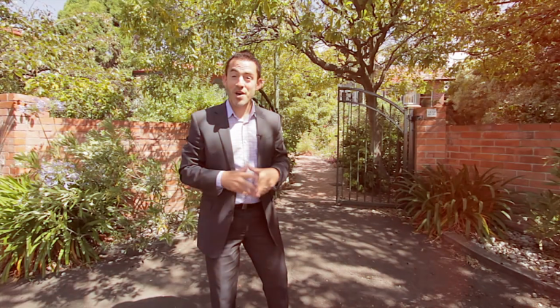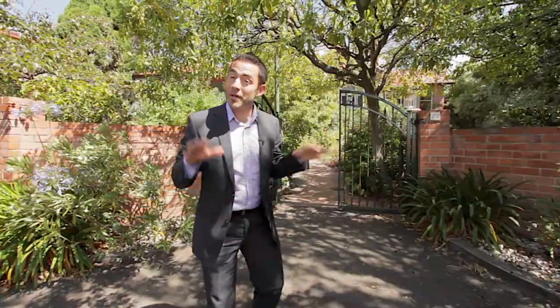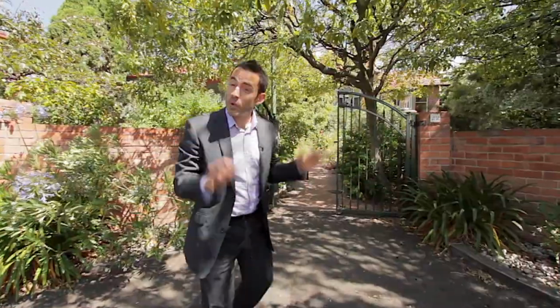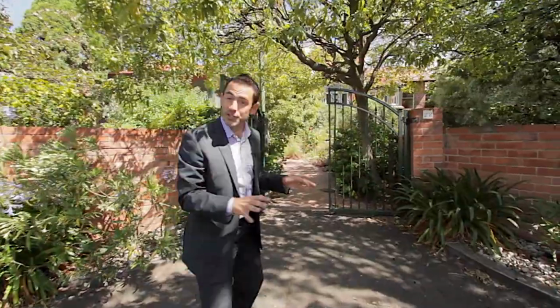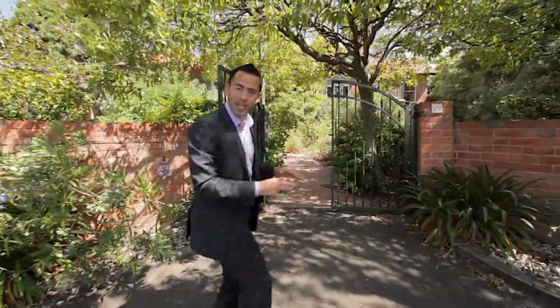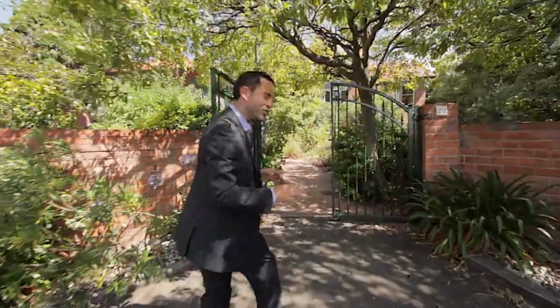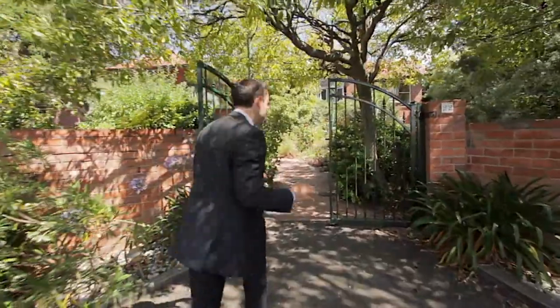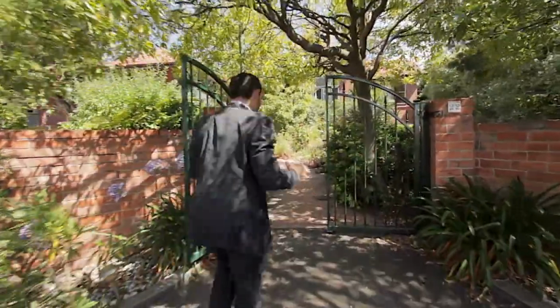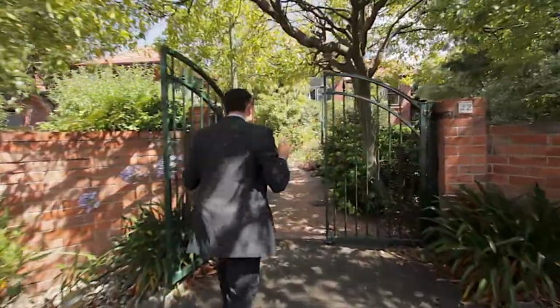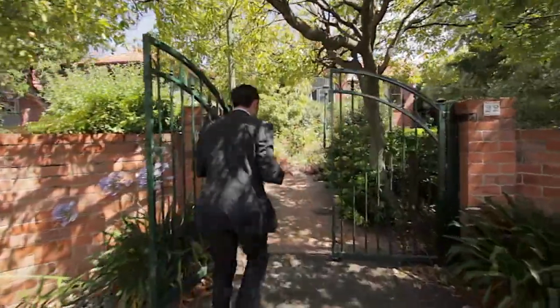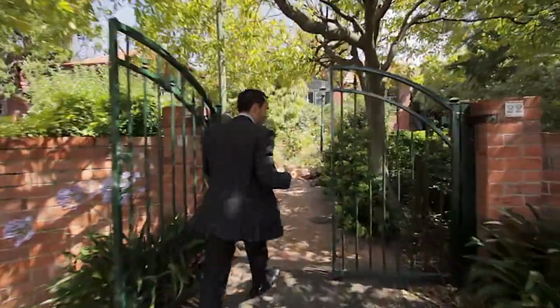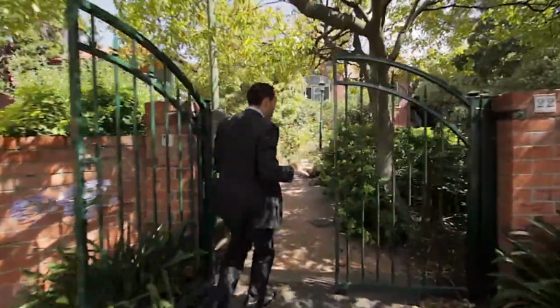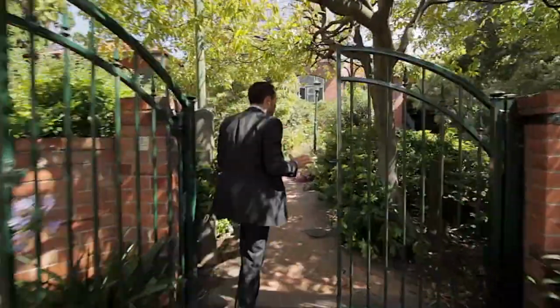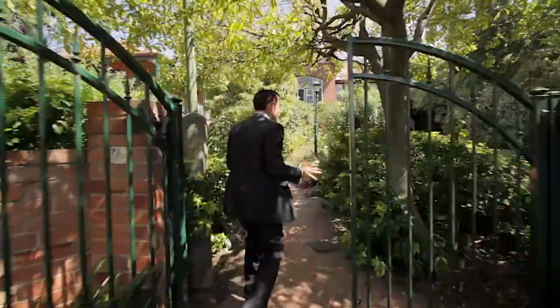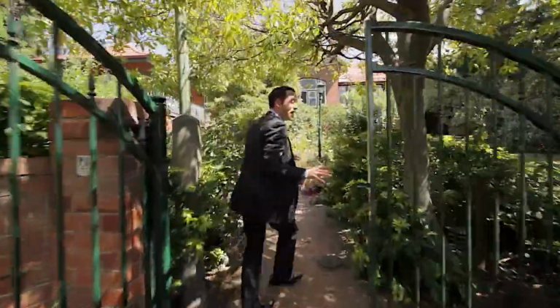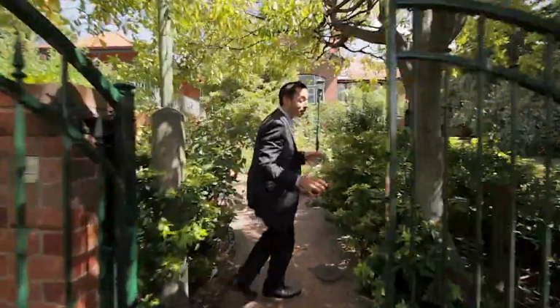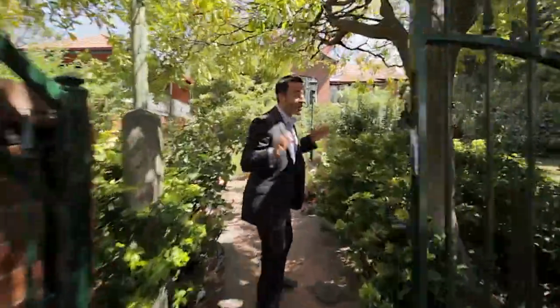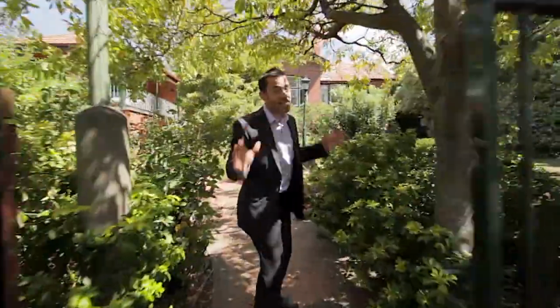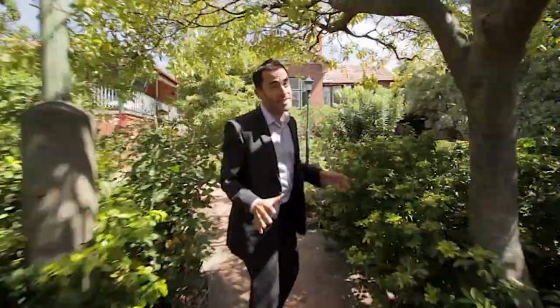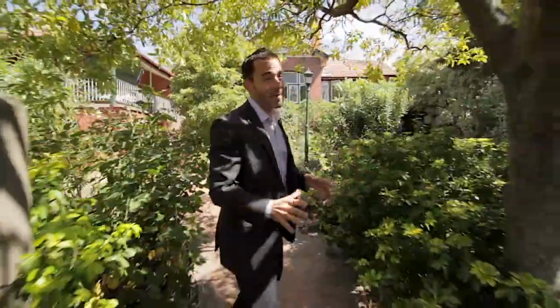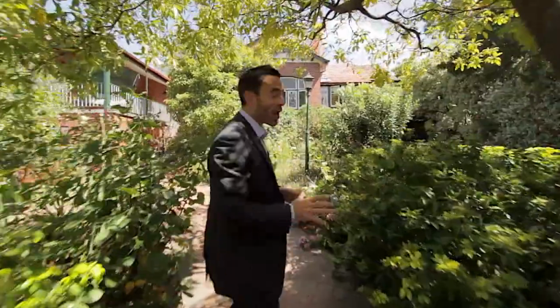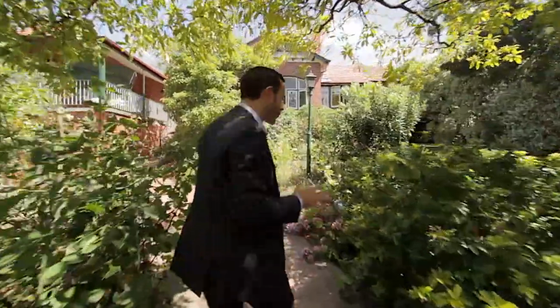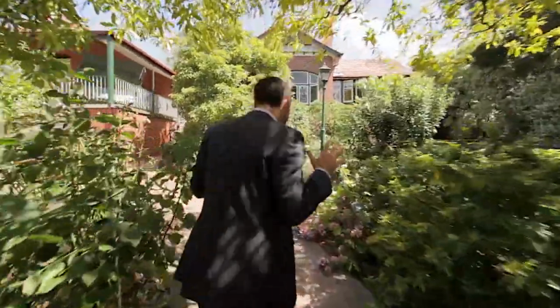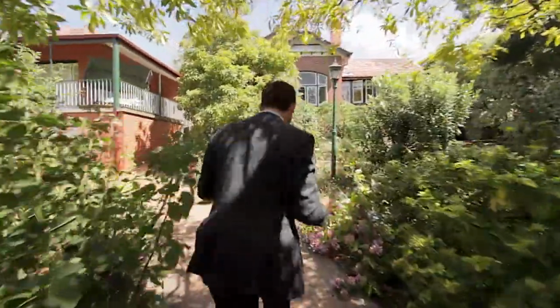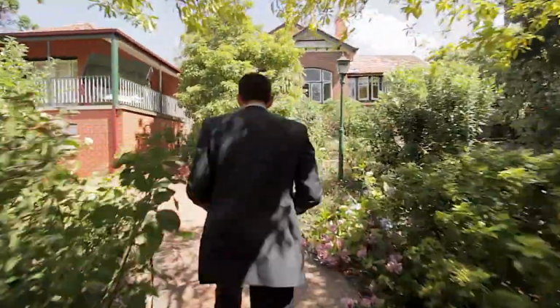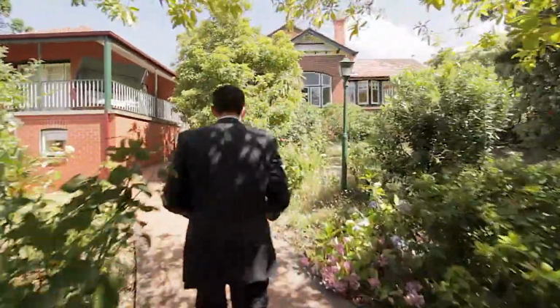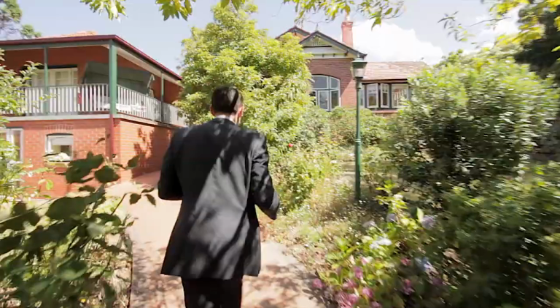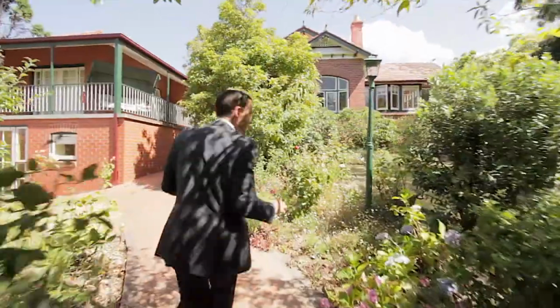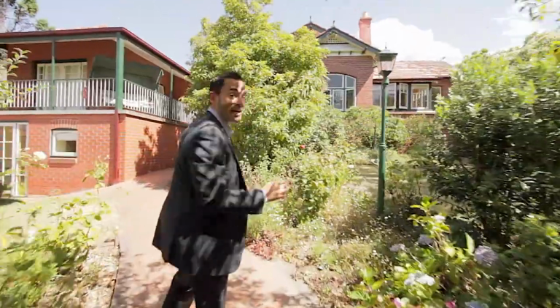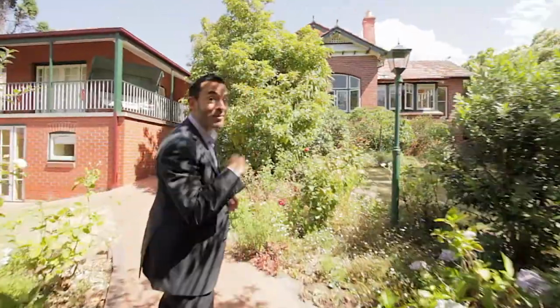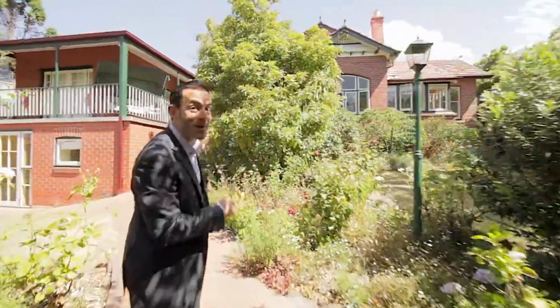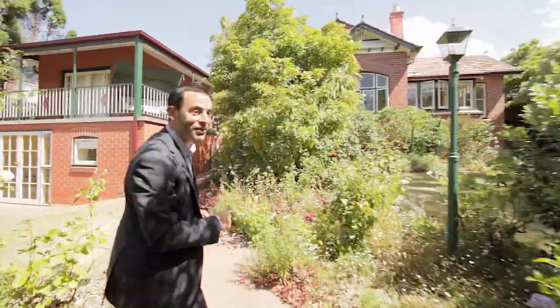I'm at 22 Clare Street today, a home you wouldn't even know was here, but it's a fantastic family home and one I just can't wait to show you. Come with me, we'll have a look.